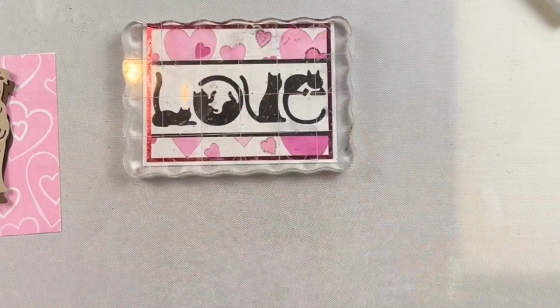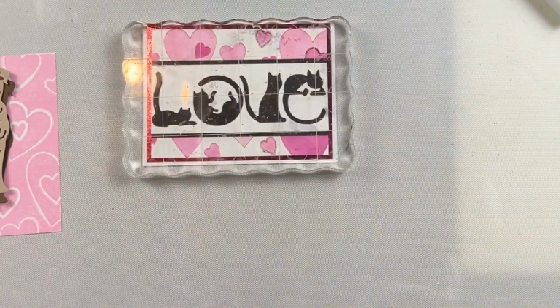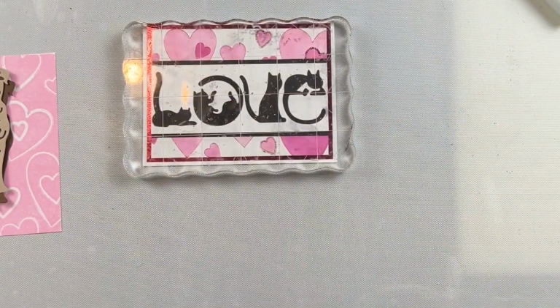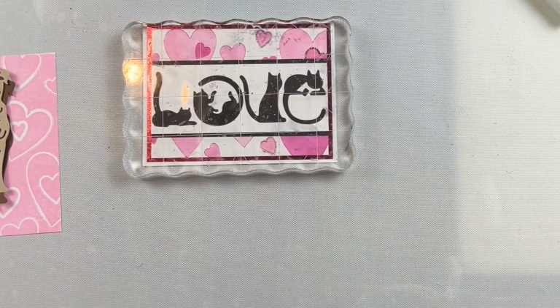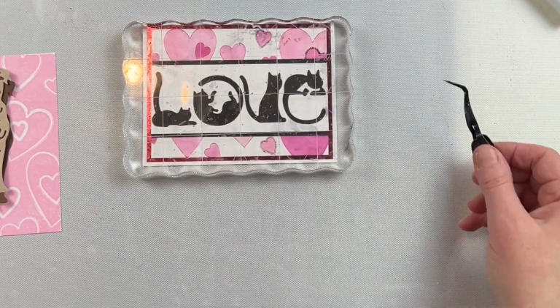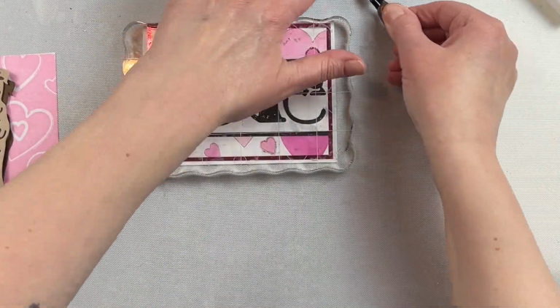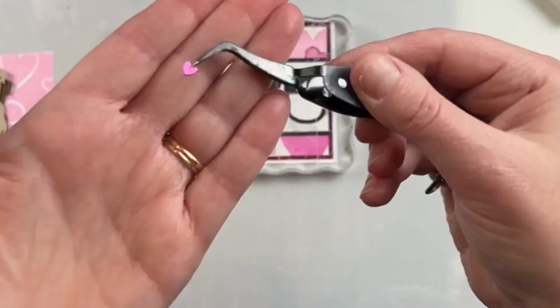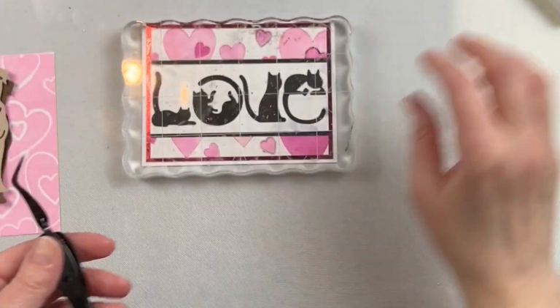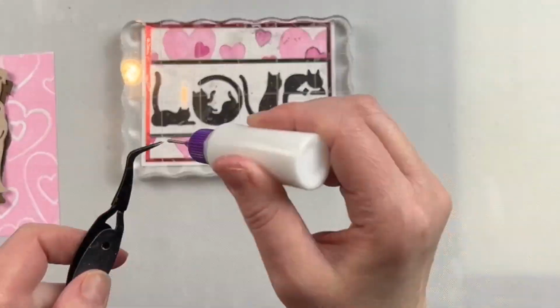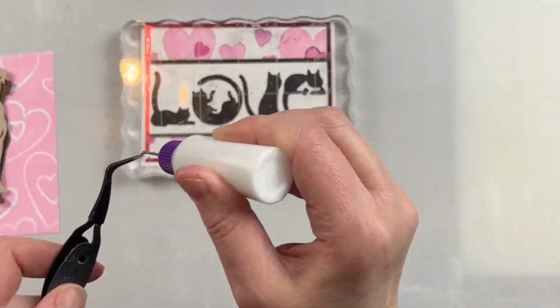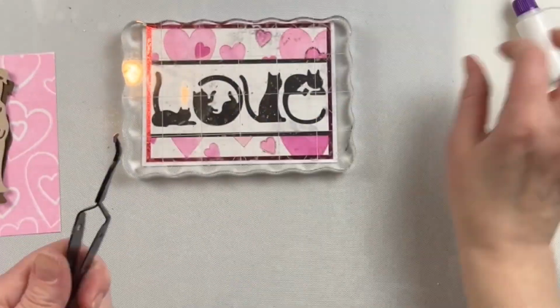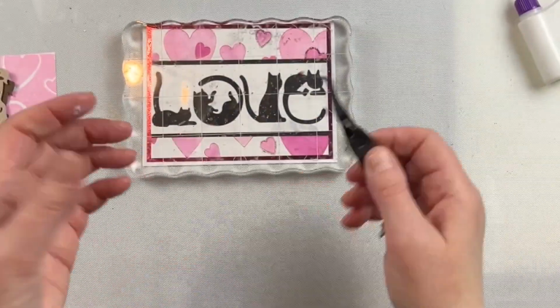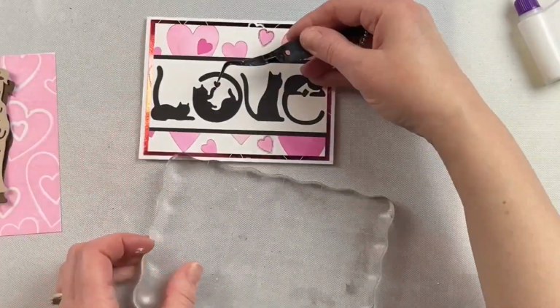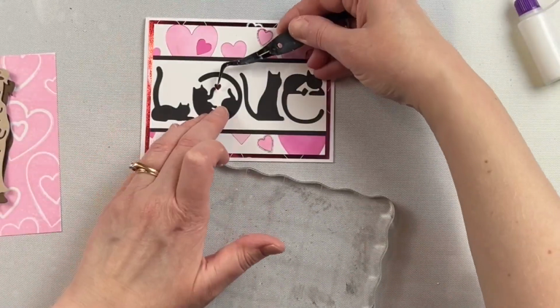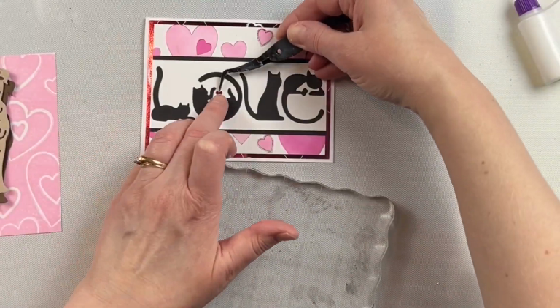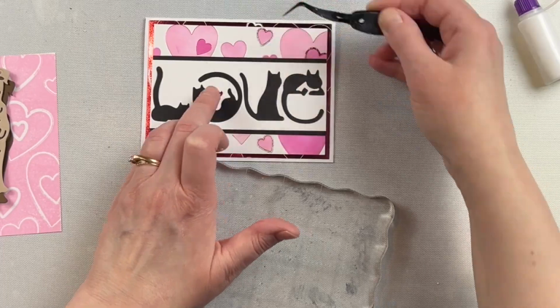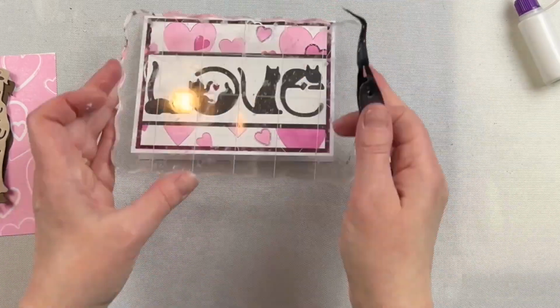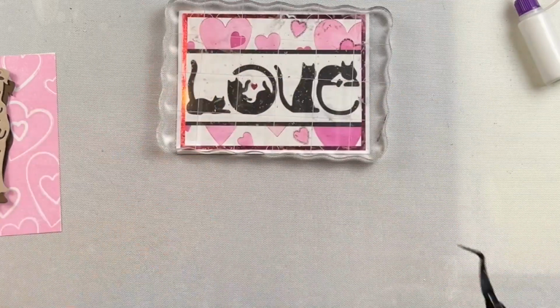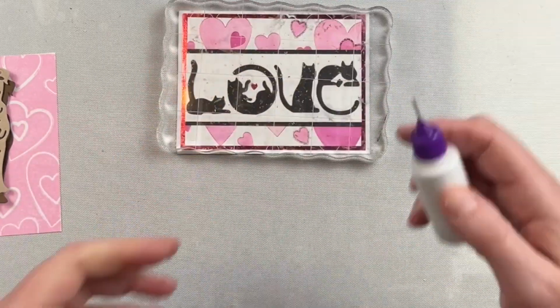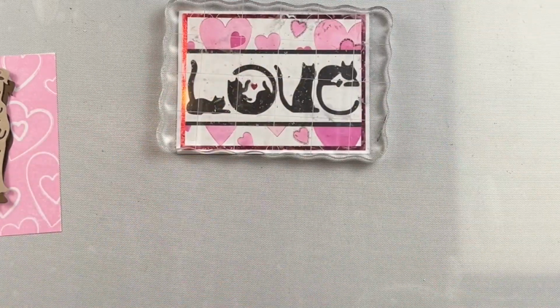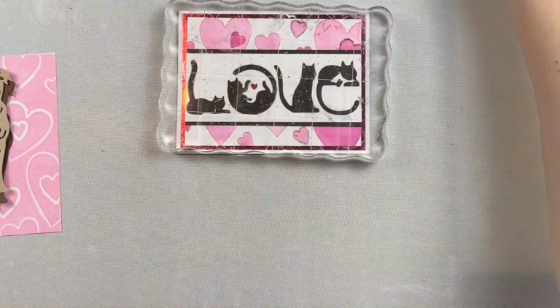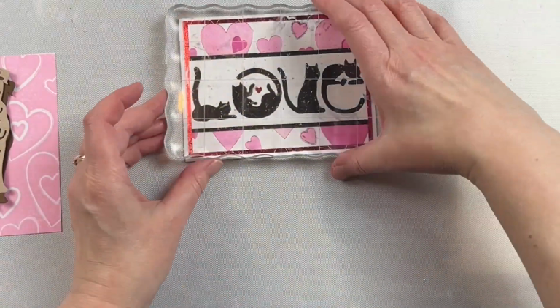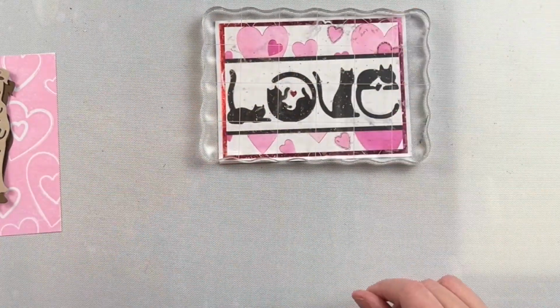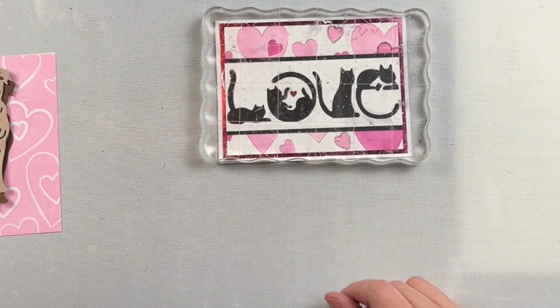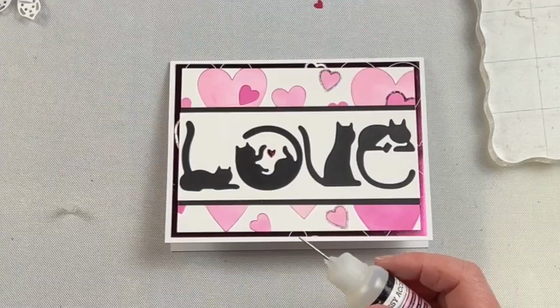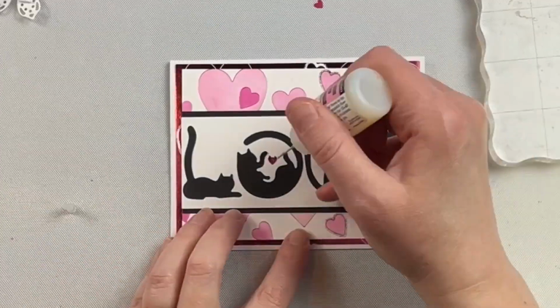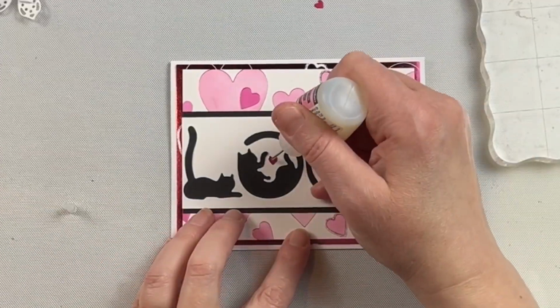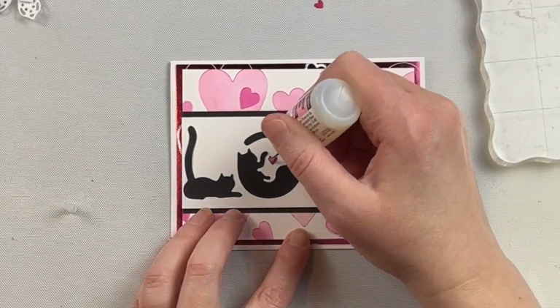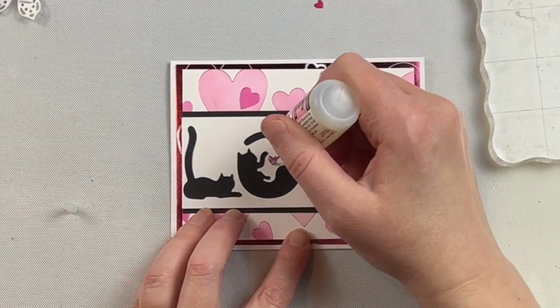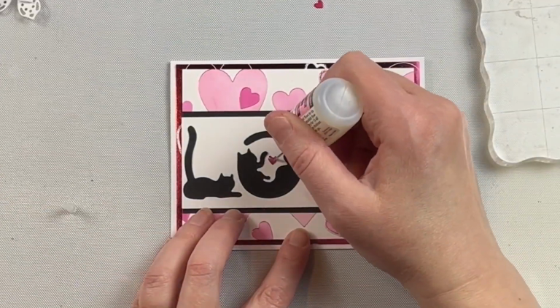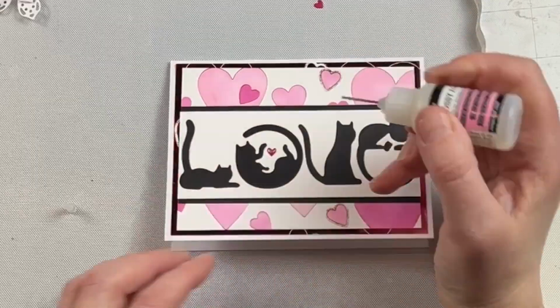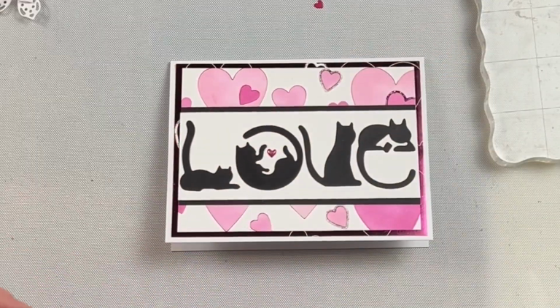Once I was done gluing the letters down, I added the little heart and then I put some glossy accents on the heart to make it pop. I also added a little bit of stickles for their little noses, just for a little bit of sparkle.